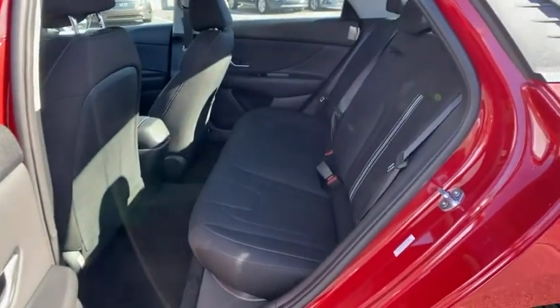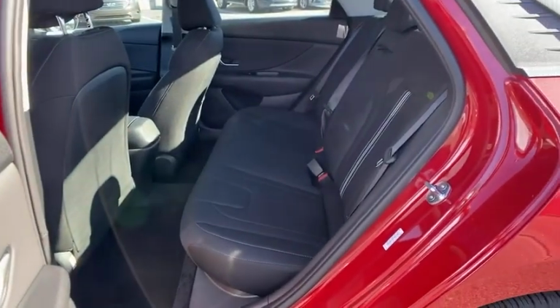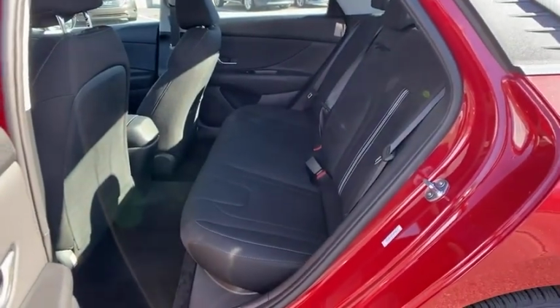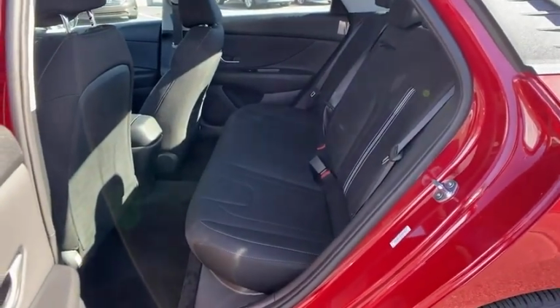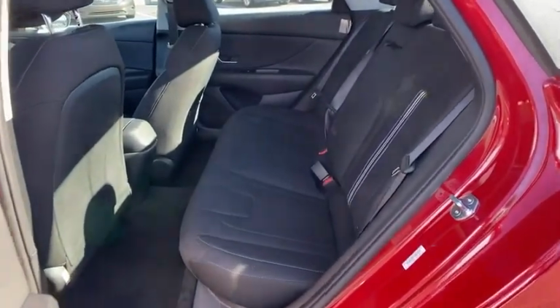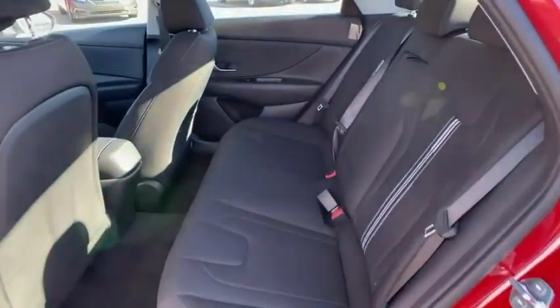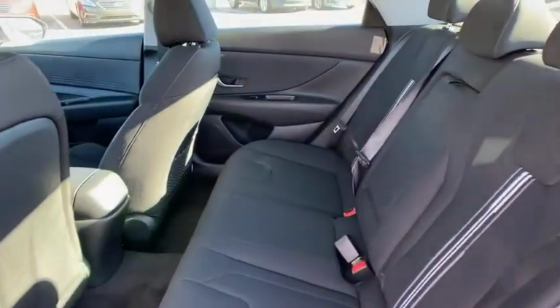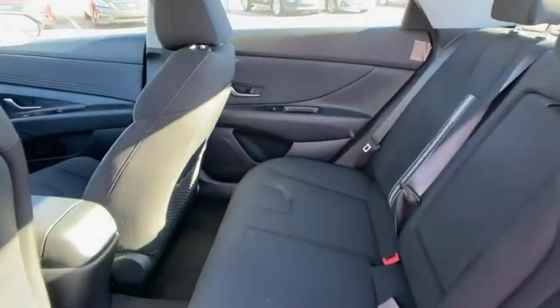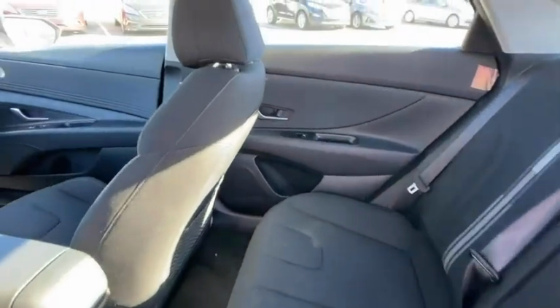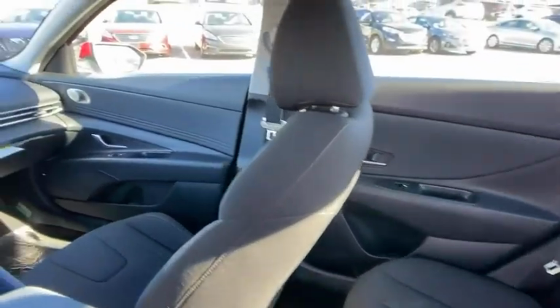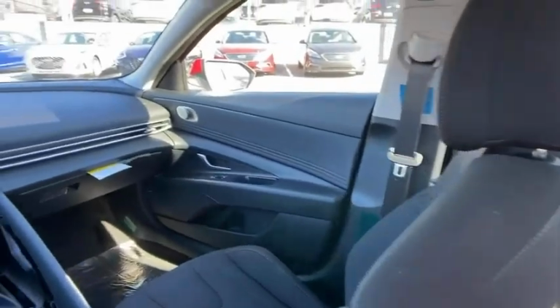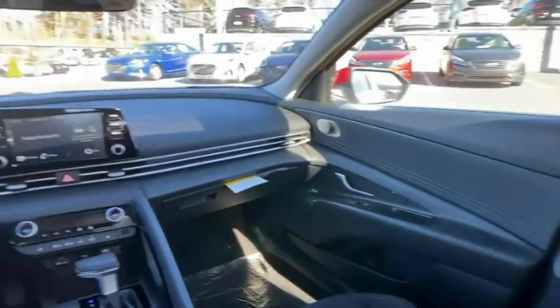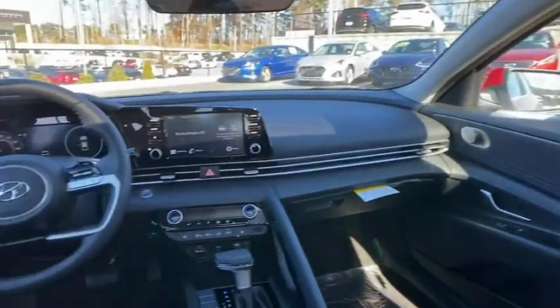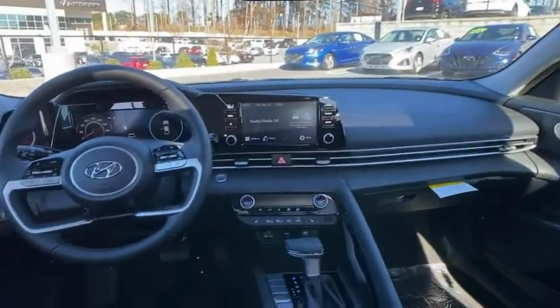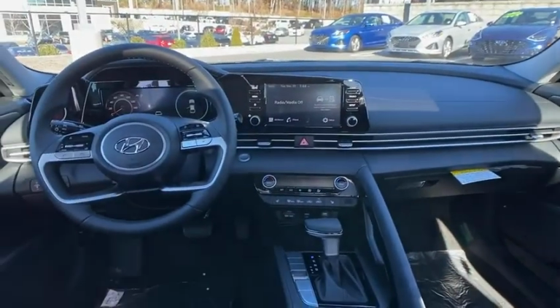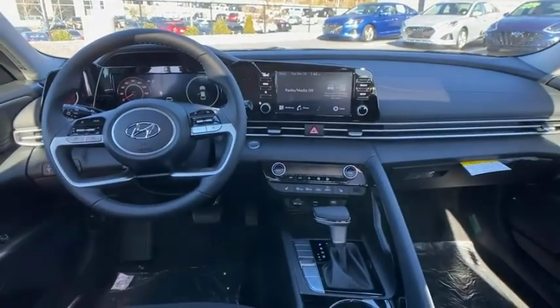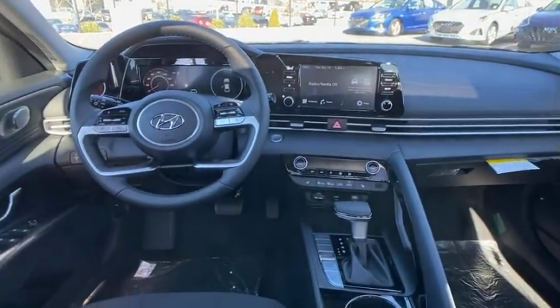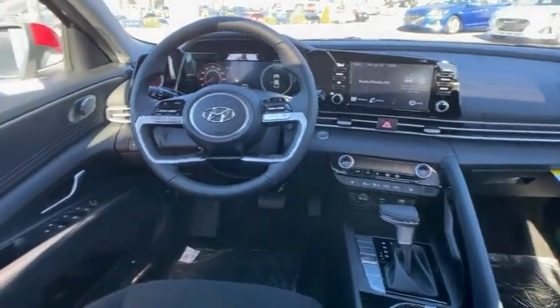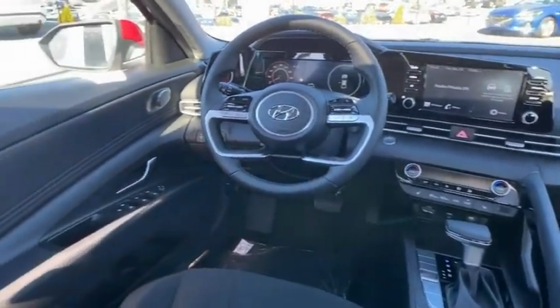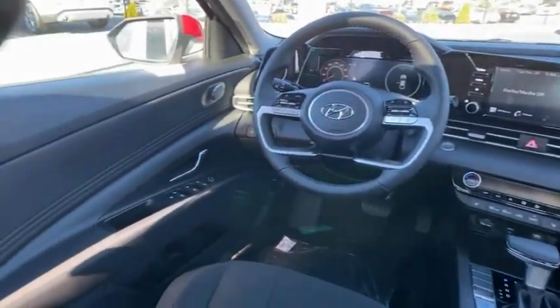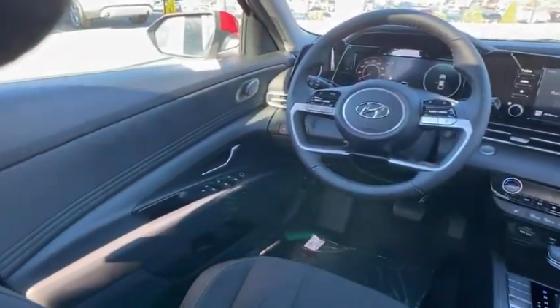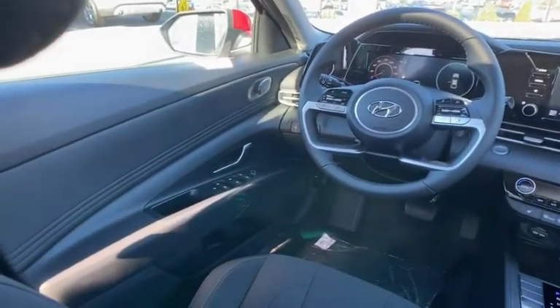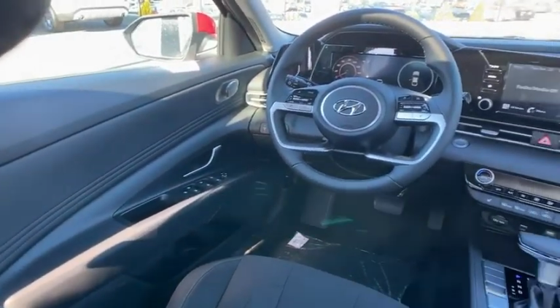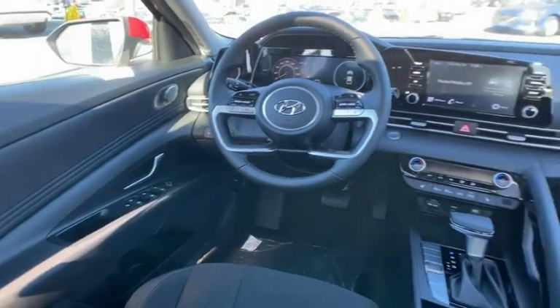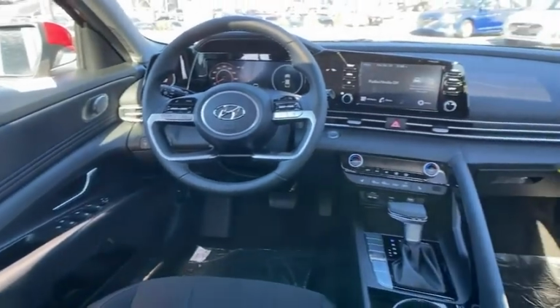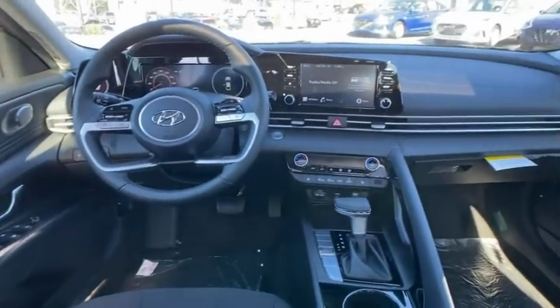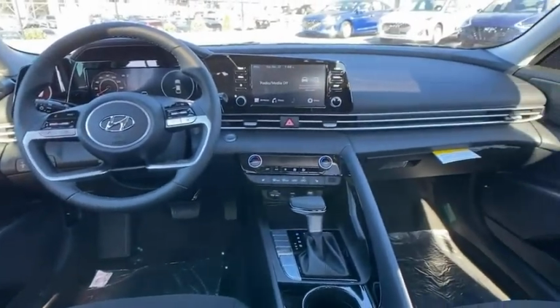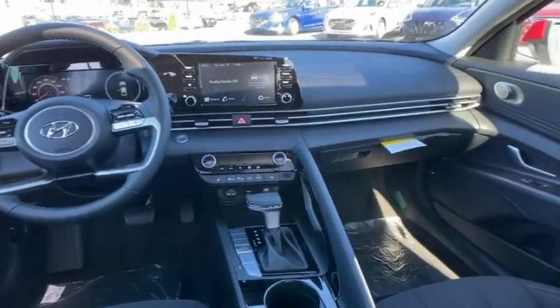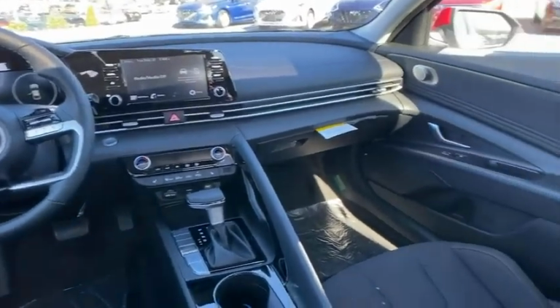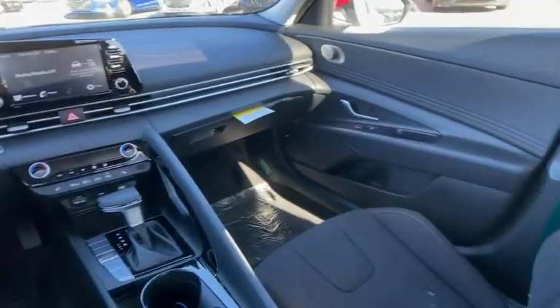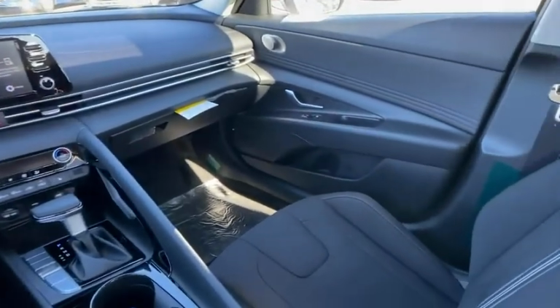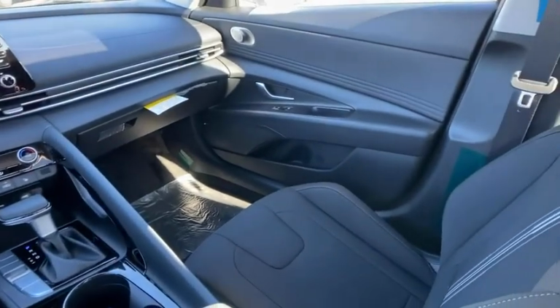60-40 split rear bench seat, heated front seat, electronic stability control, trip computer, power windows, rear window defroster, security system, carpeted floor mats, brake assist, tachometer, and overhead console.